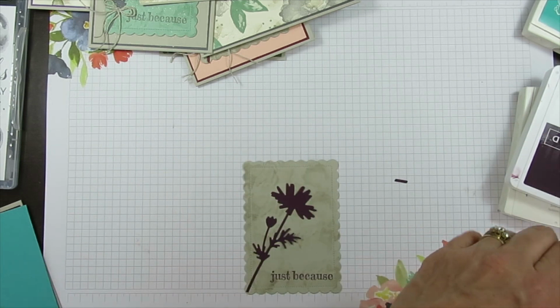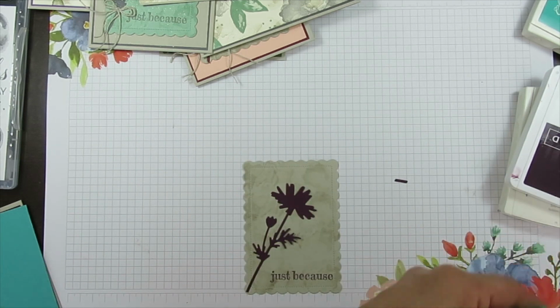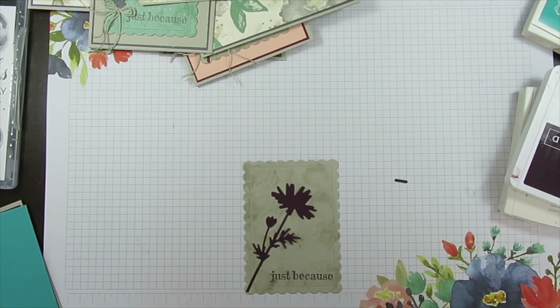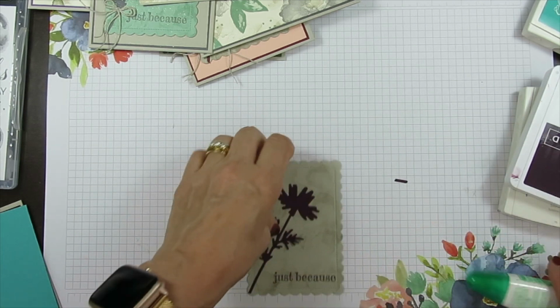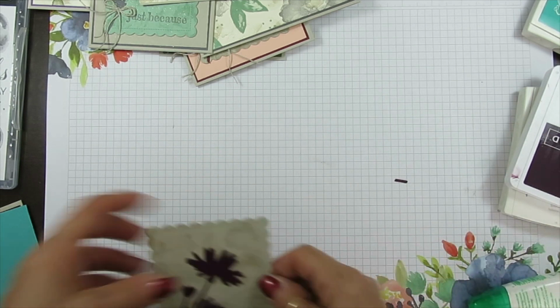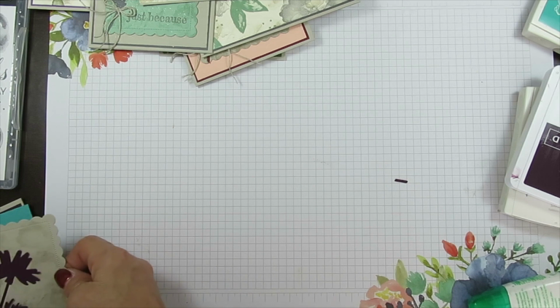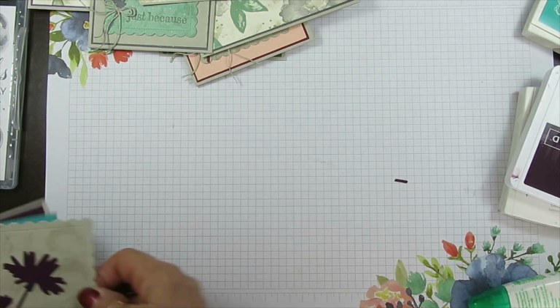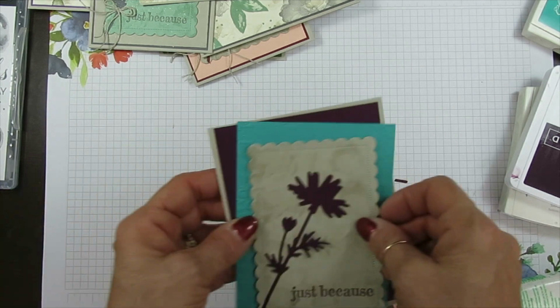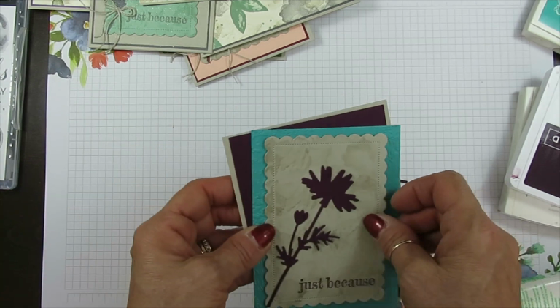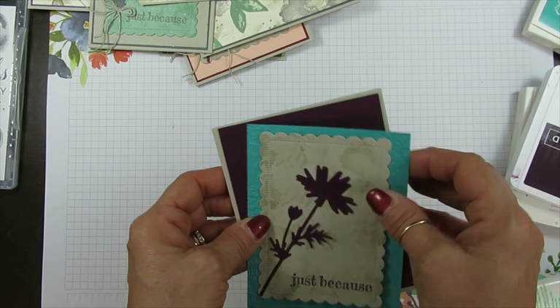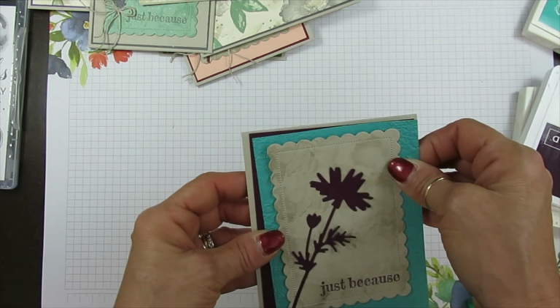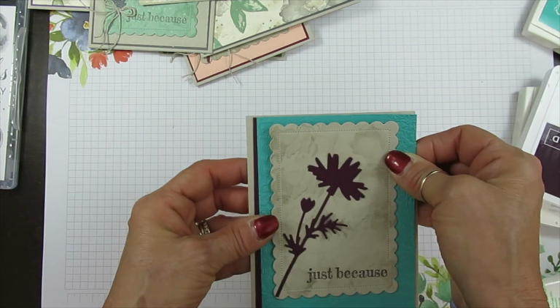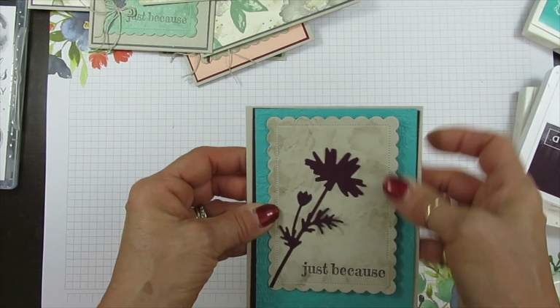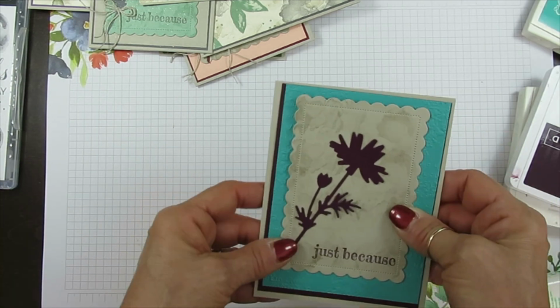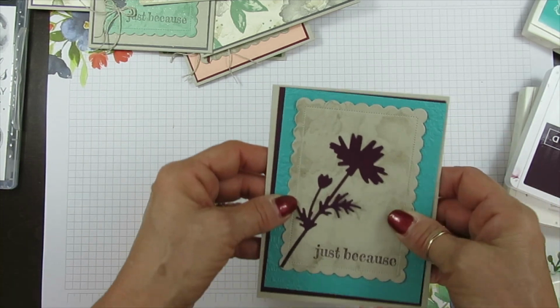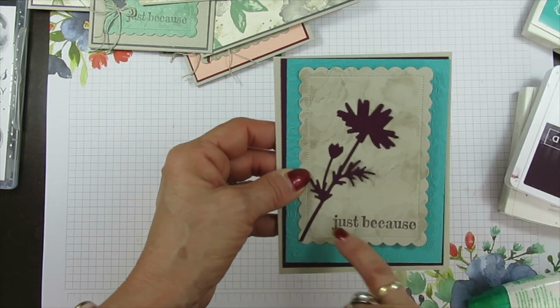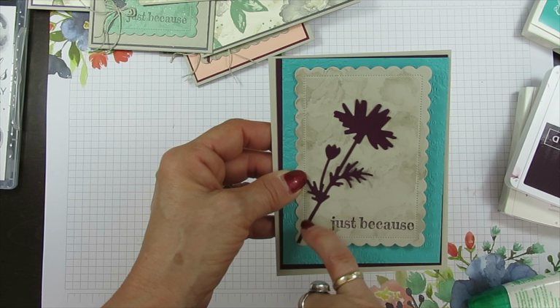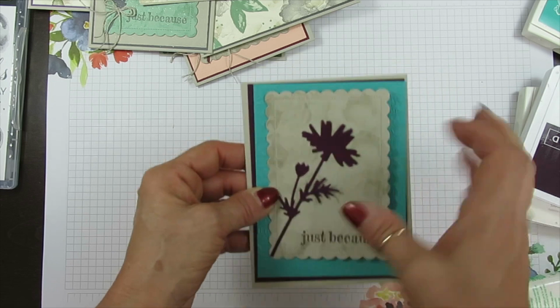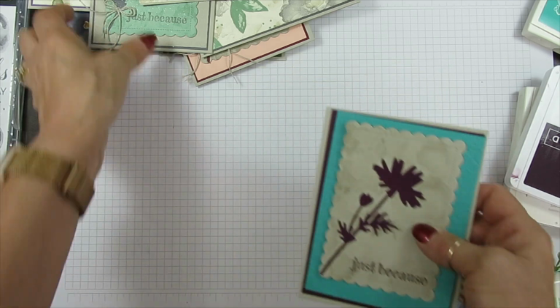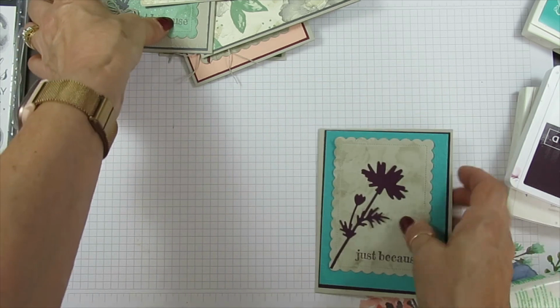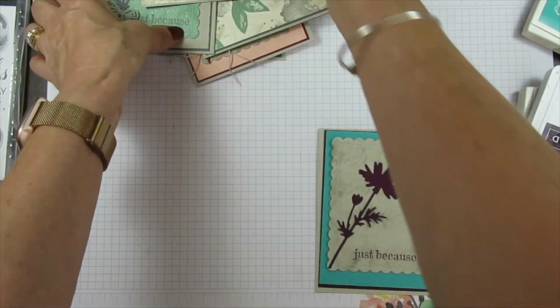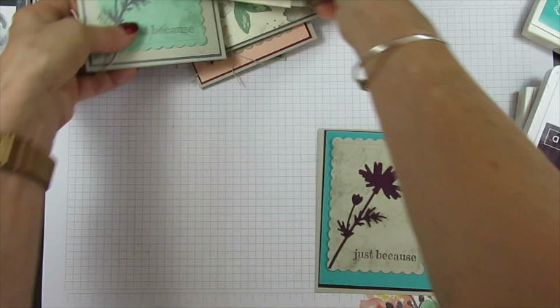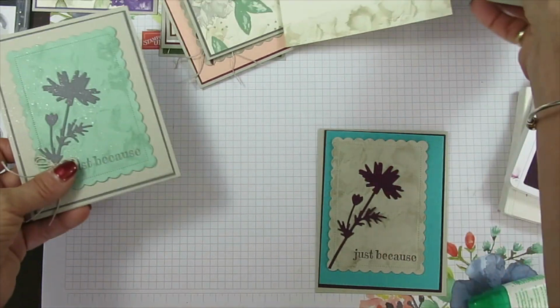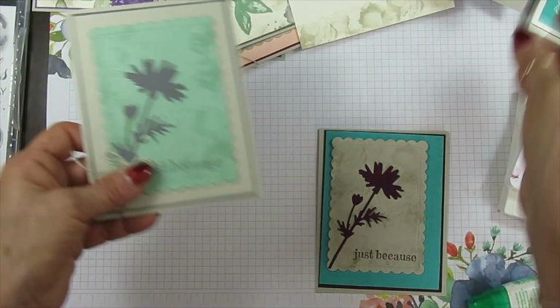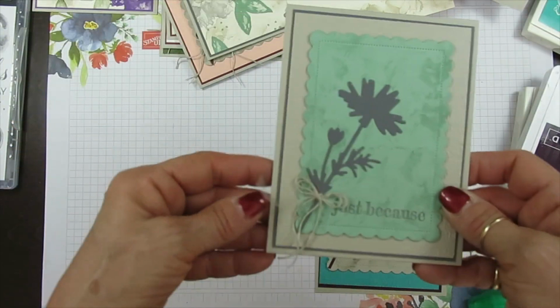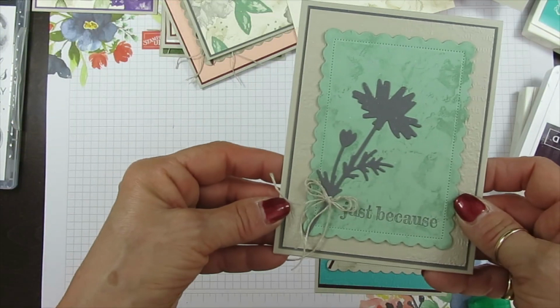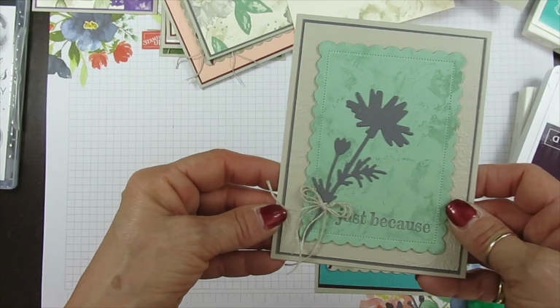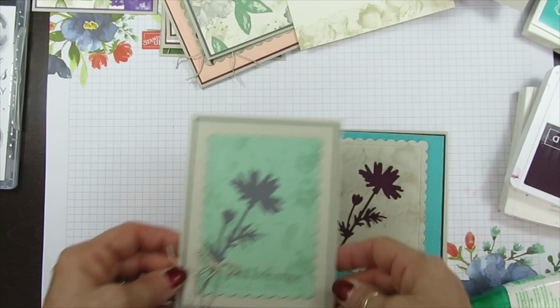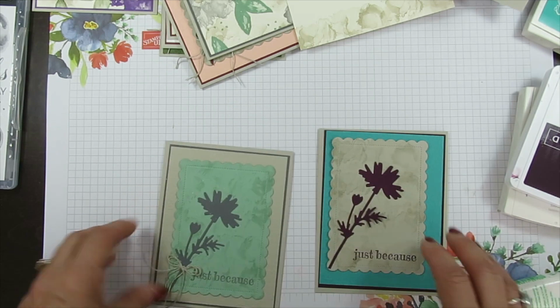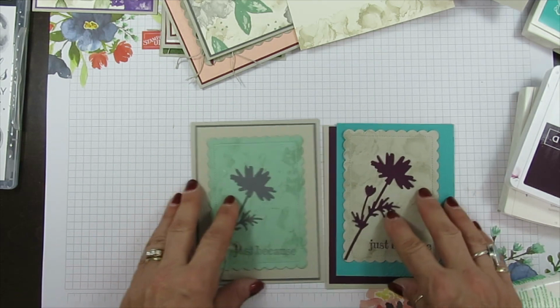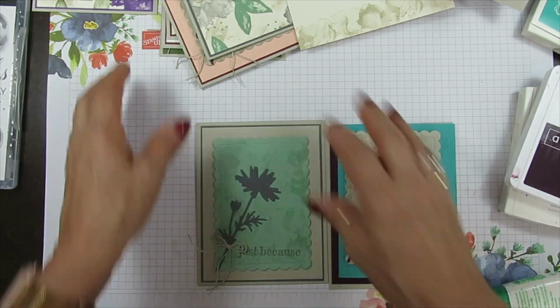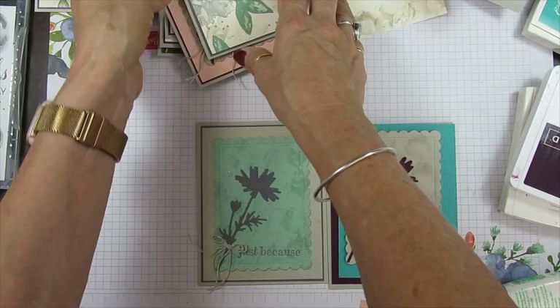This is going to get mounted on top here — attach, attach. I'll put a linen thread bow on it. See the different combo?